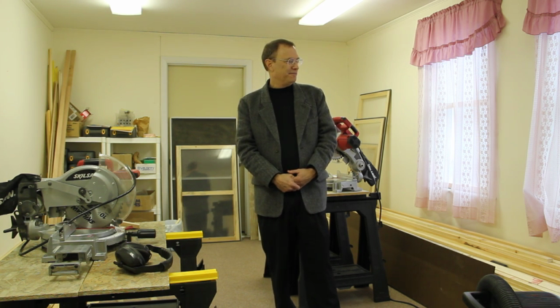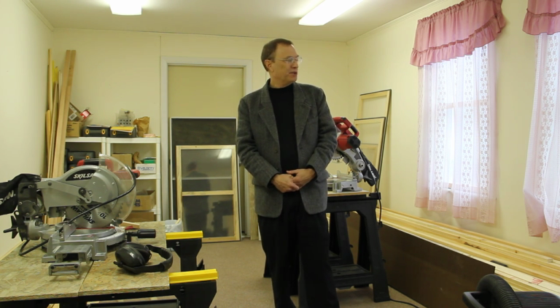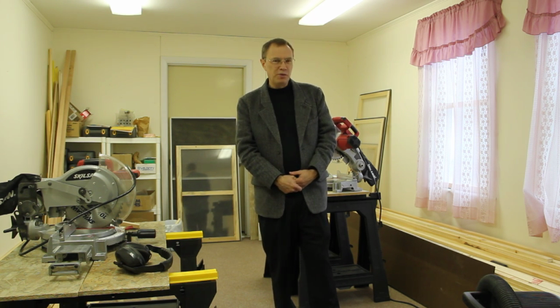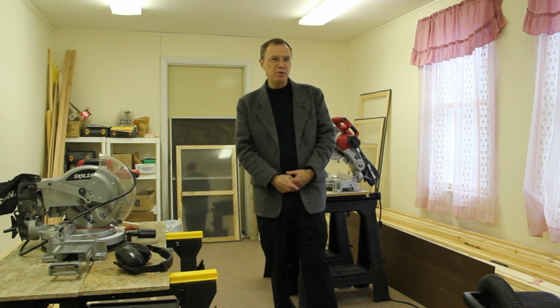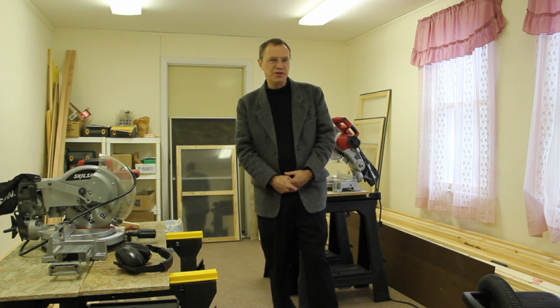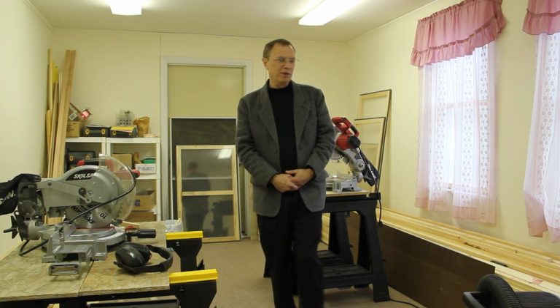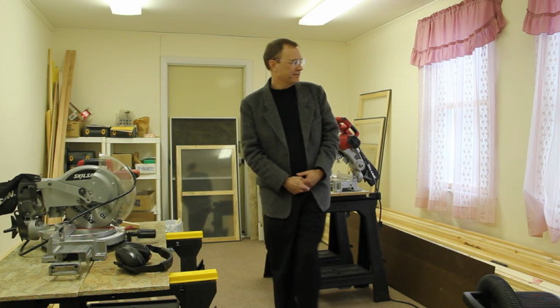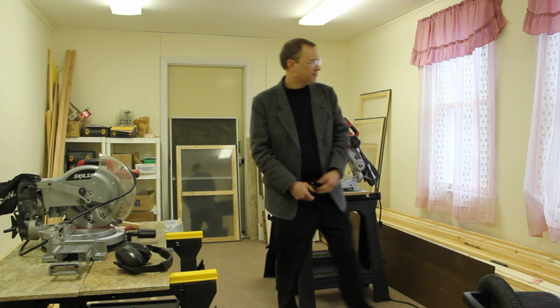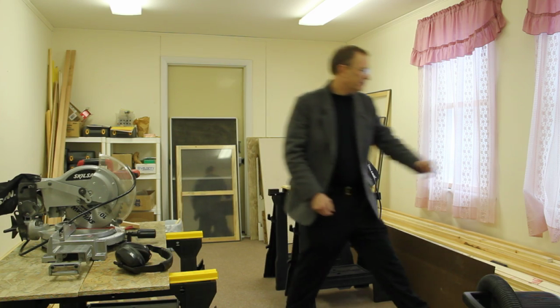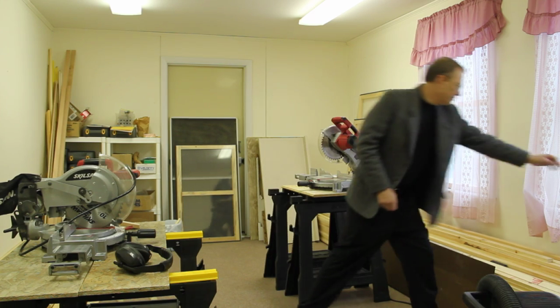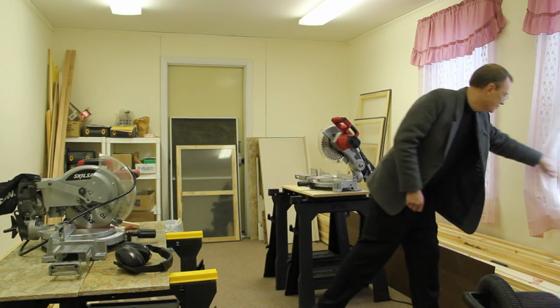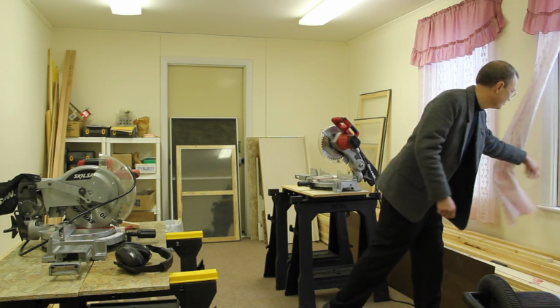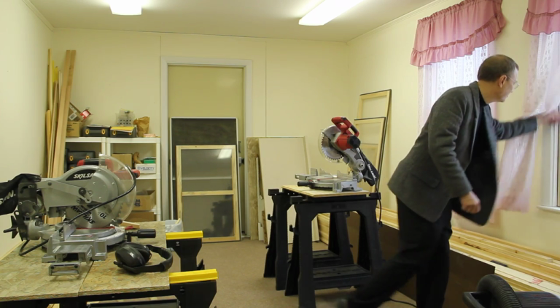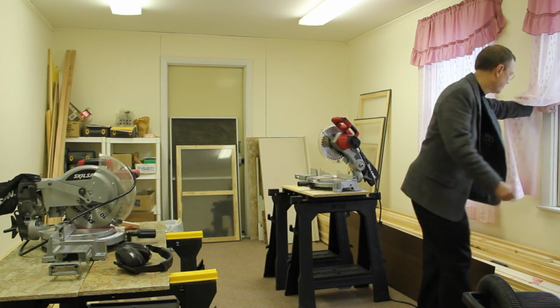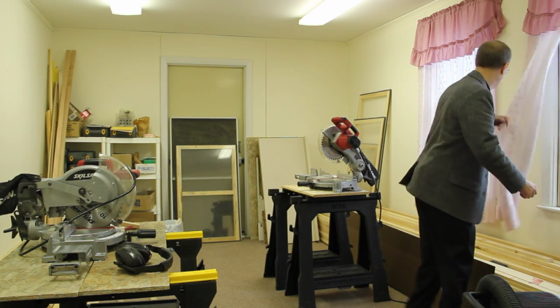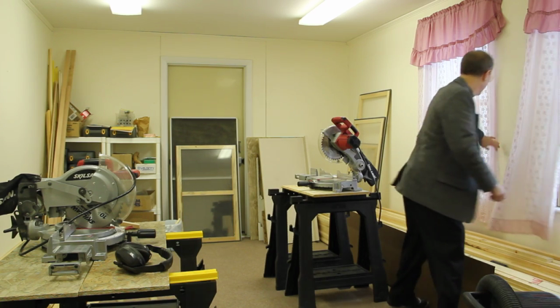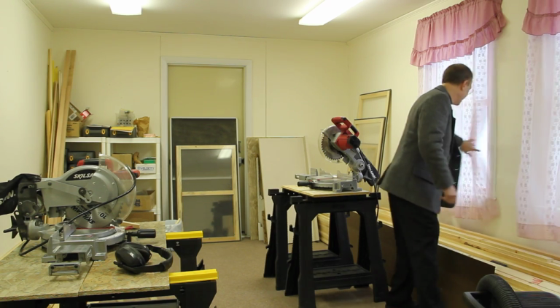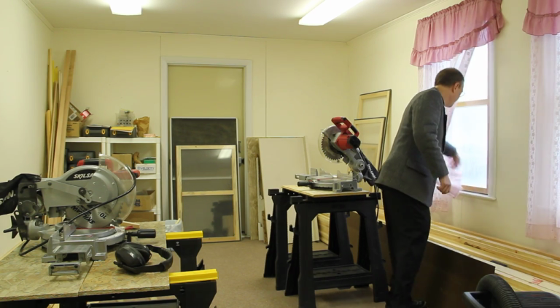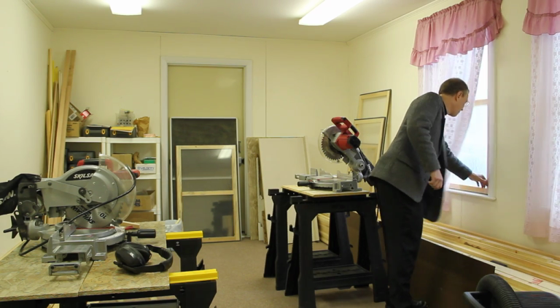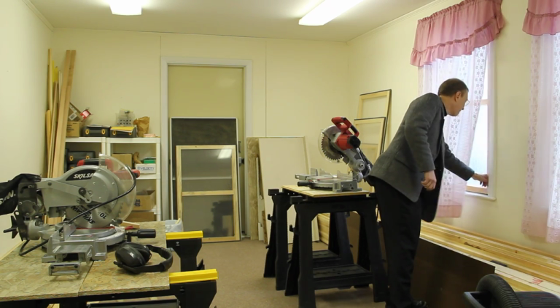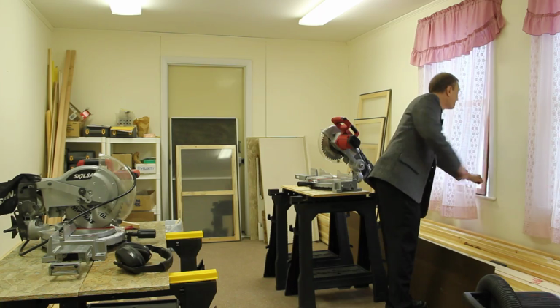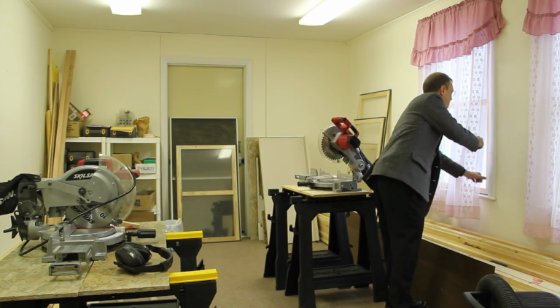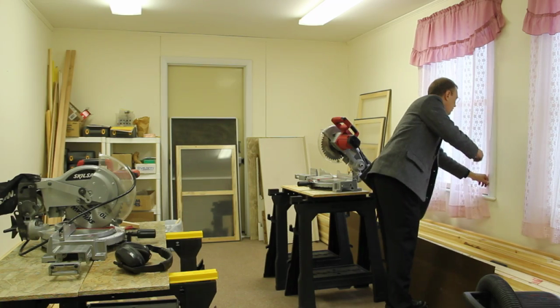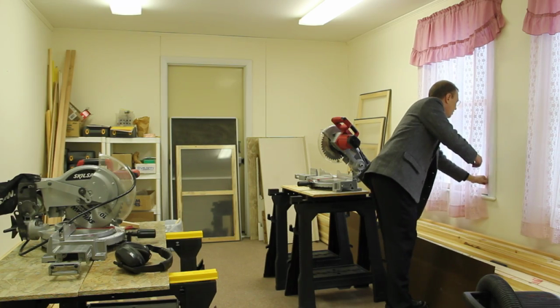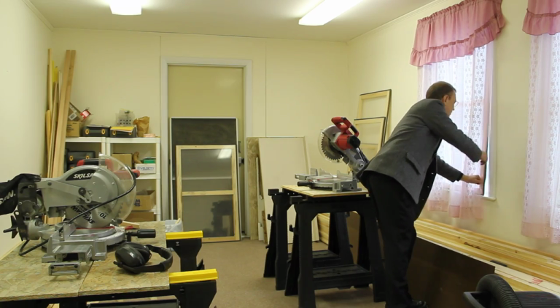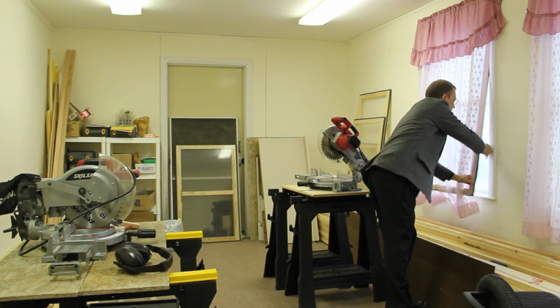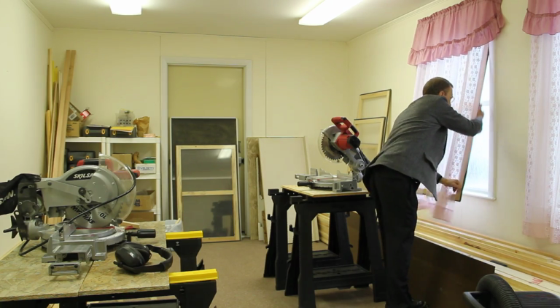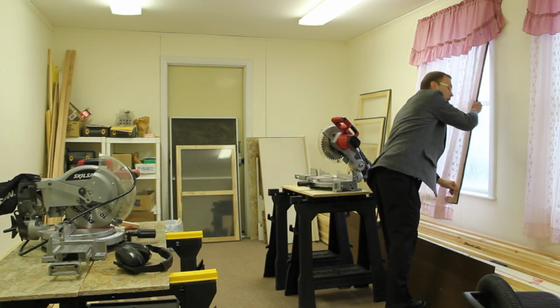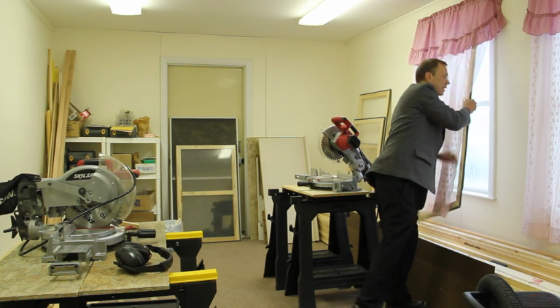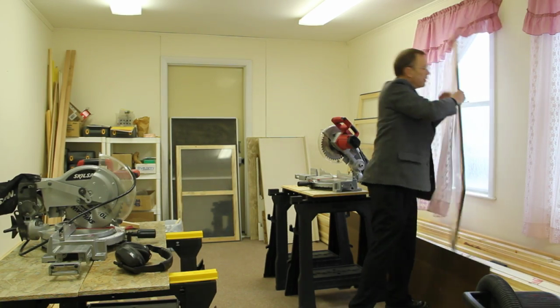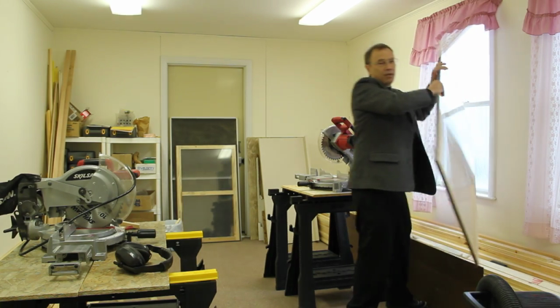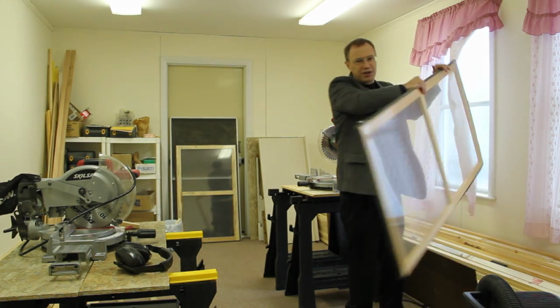Let me show you one of the windows that we're building. This project has been a great project.